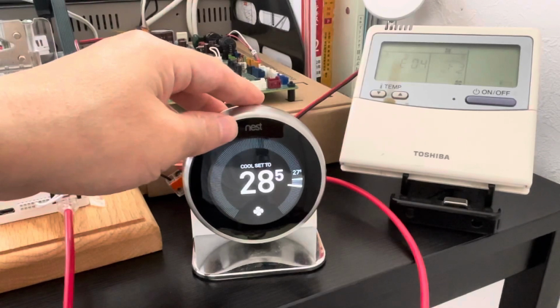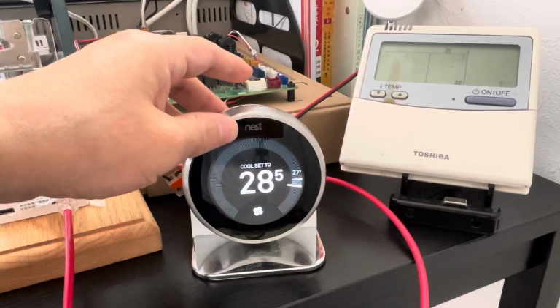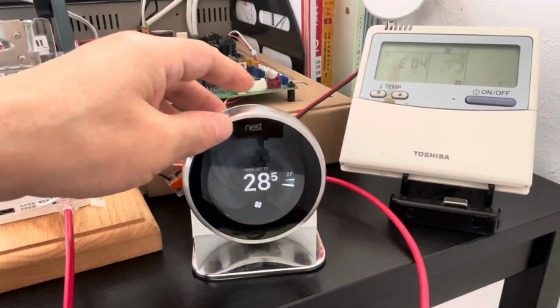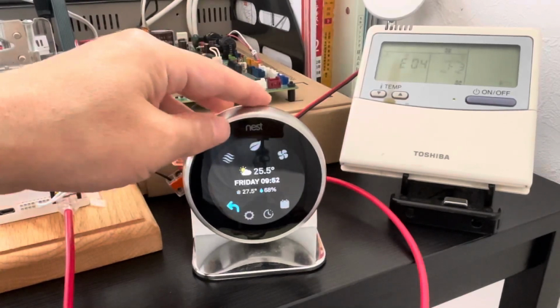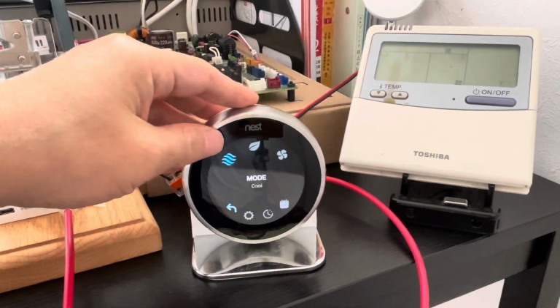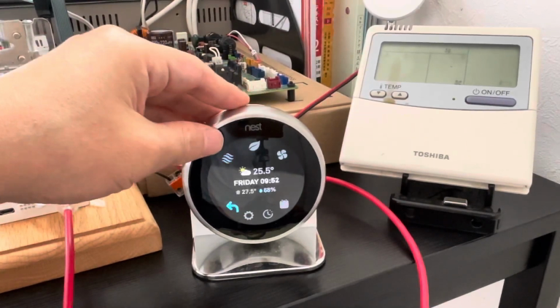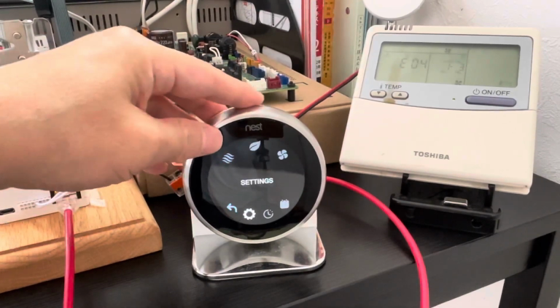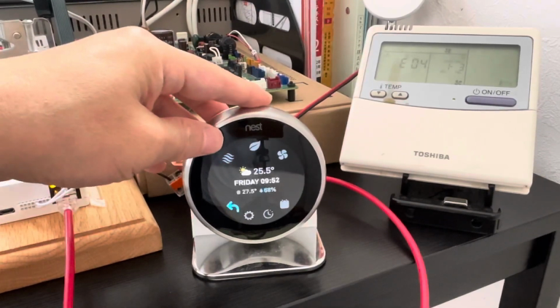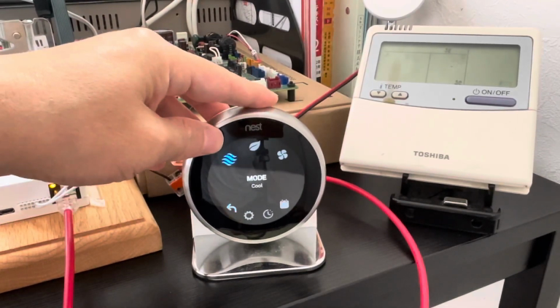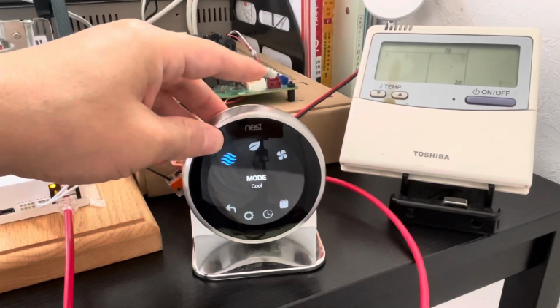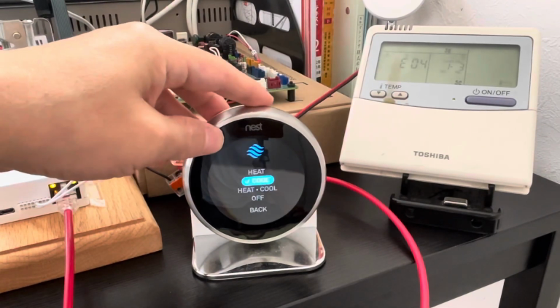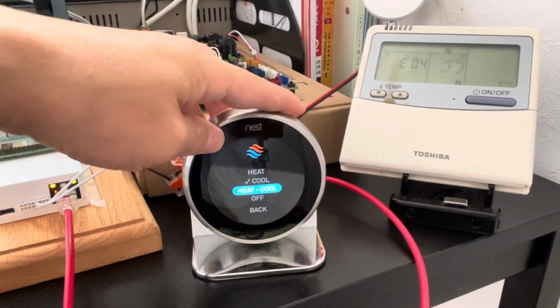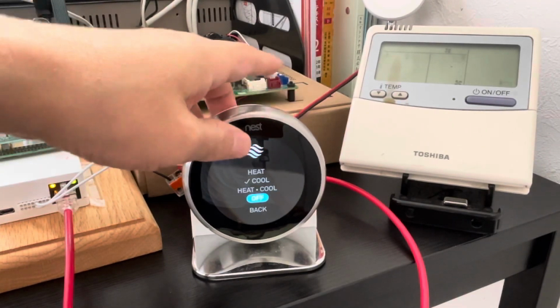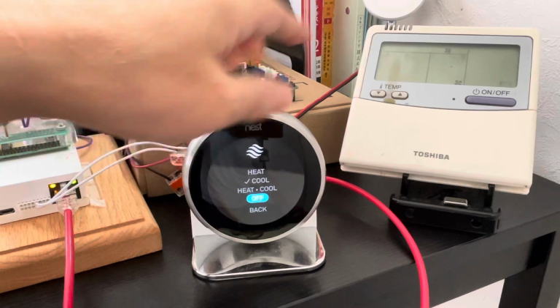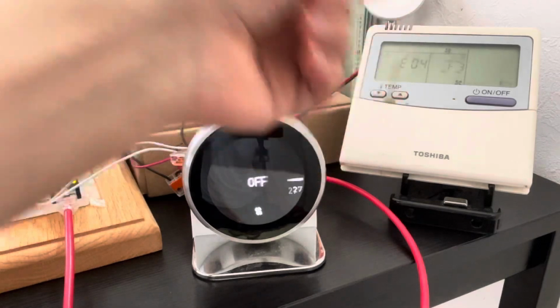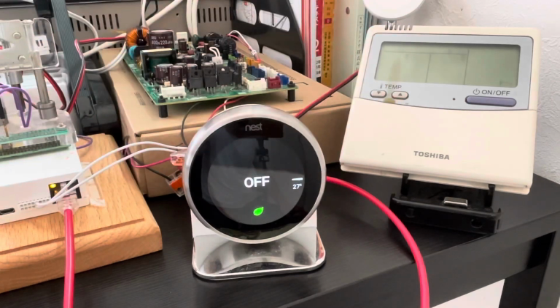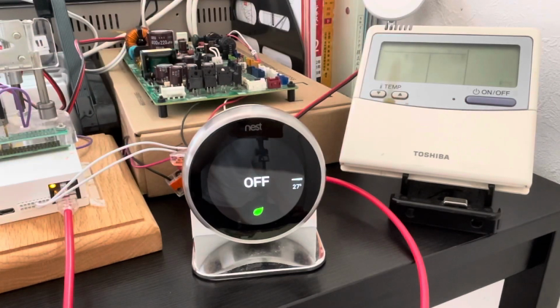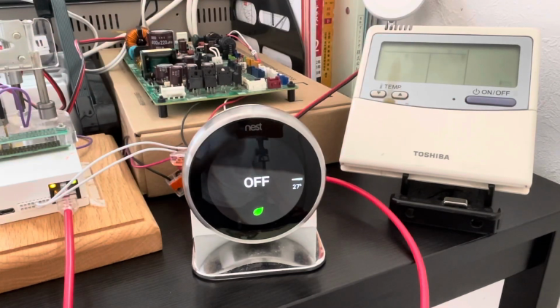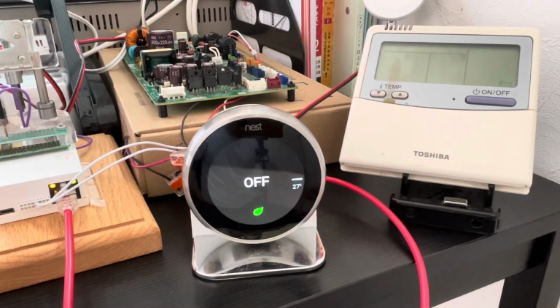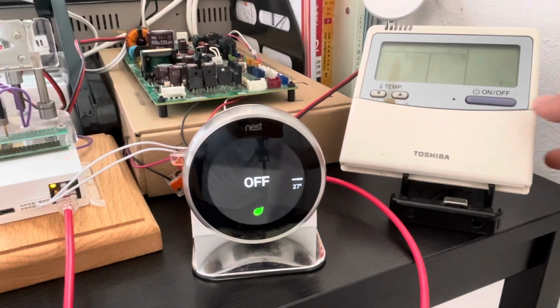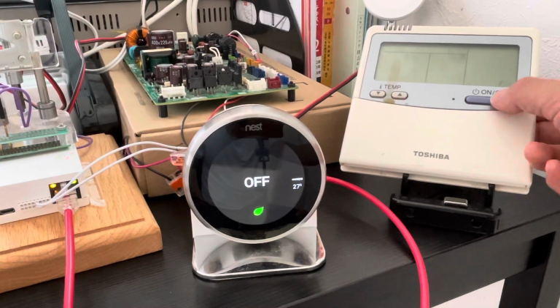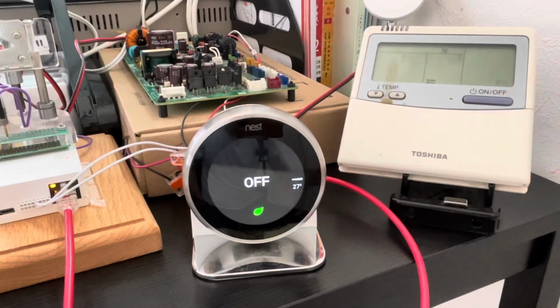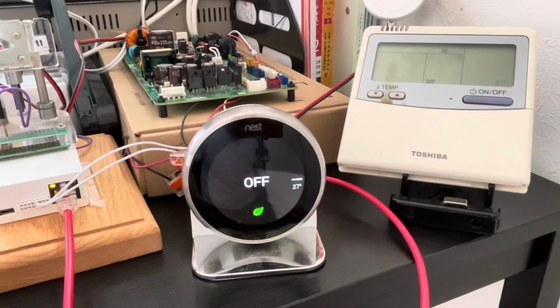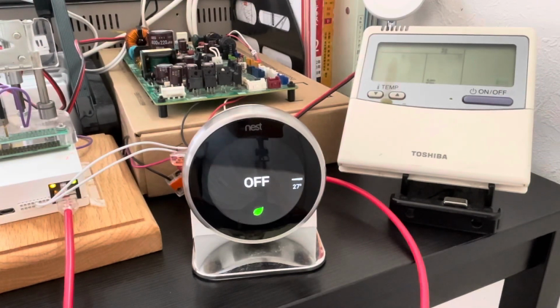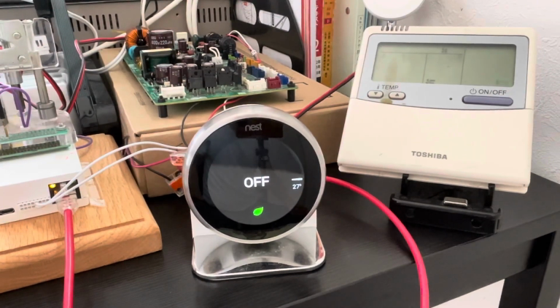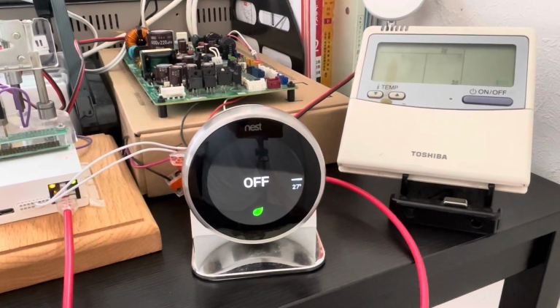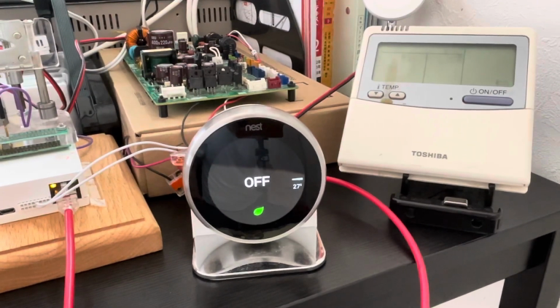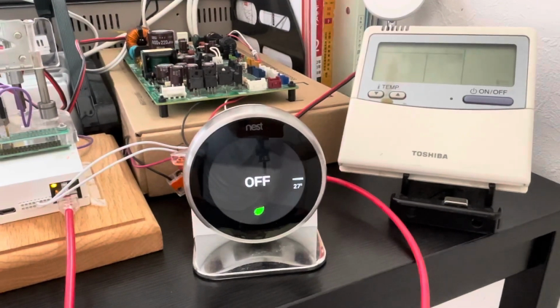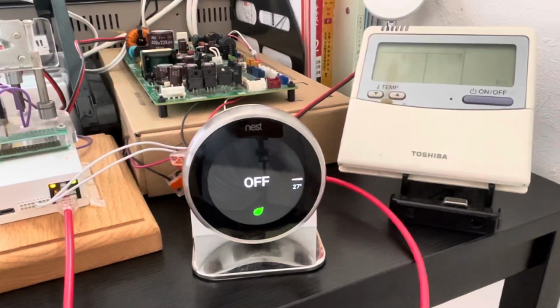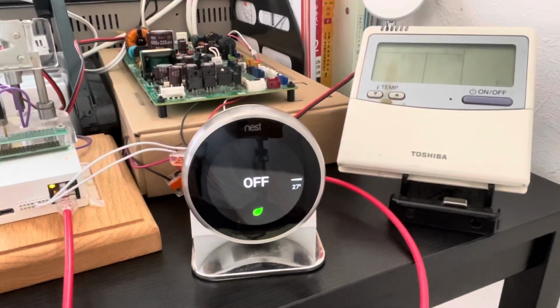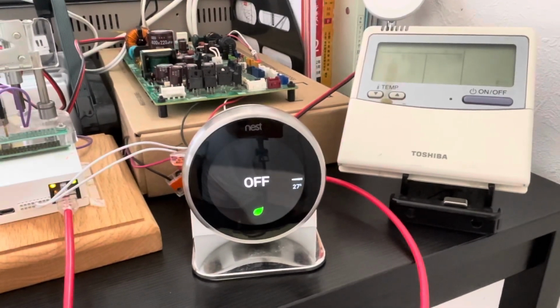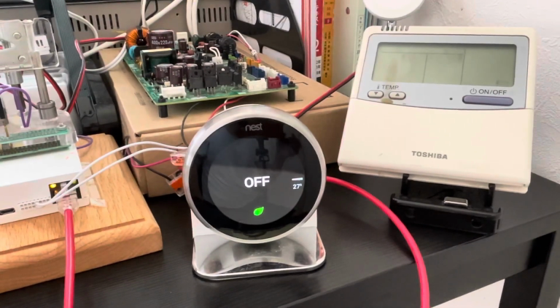We can turn off the original semstart from NEST and it will turn off. If somebody manually turns on the semstart, it will auto turn off again to stay in sync with NEST.